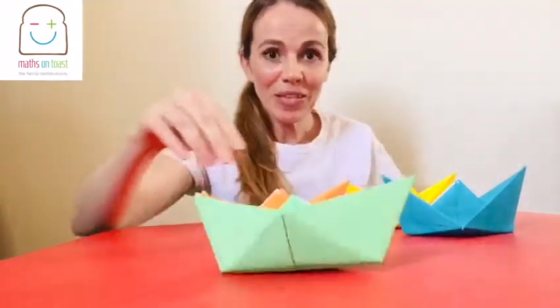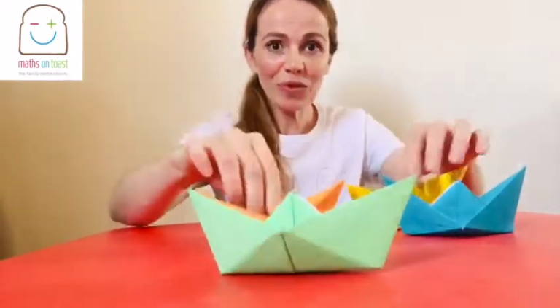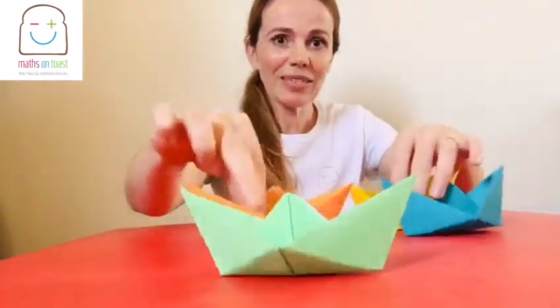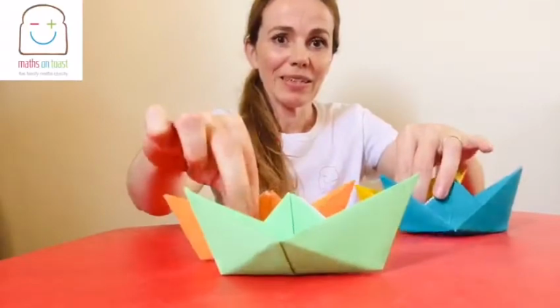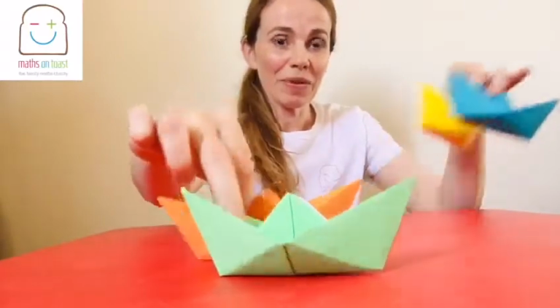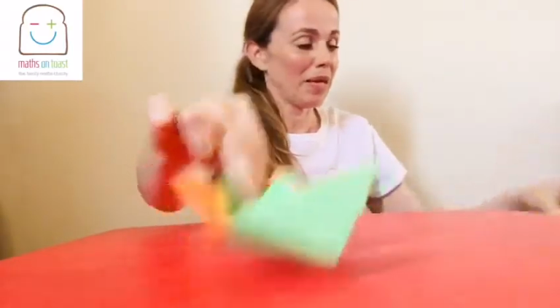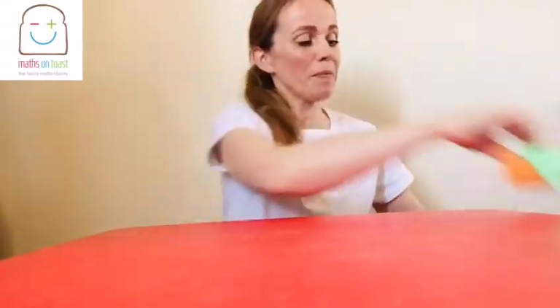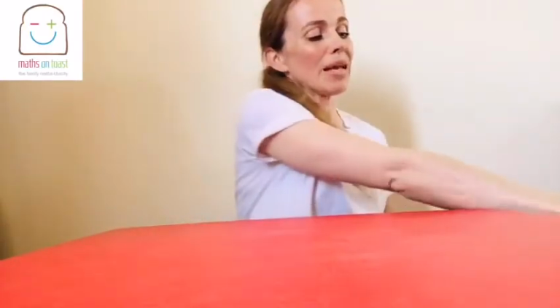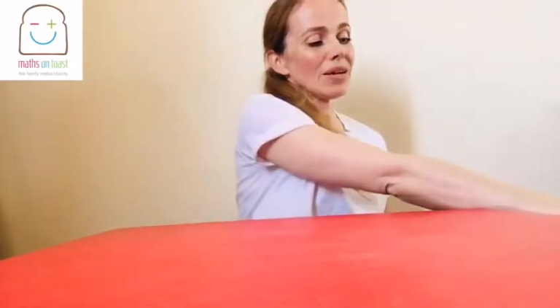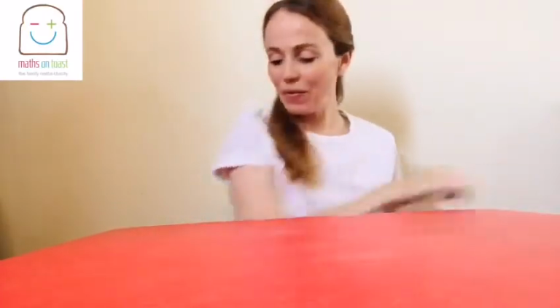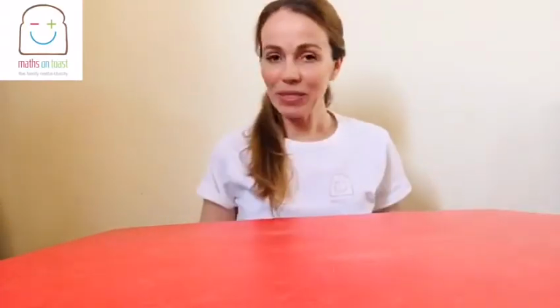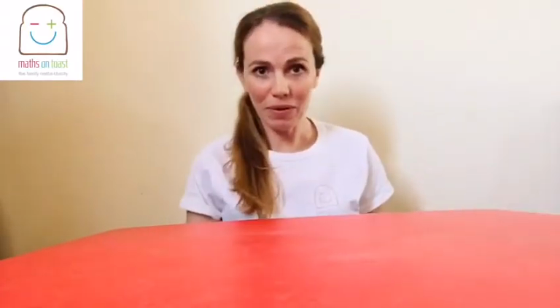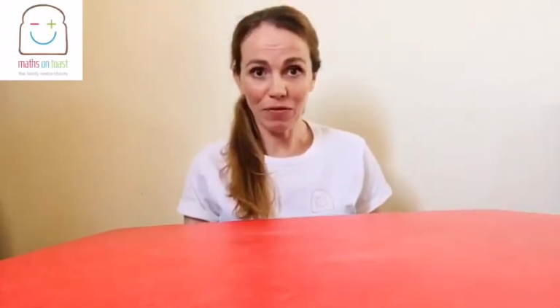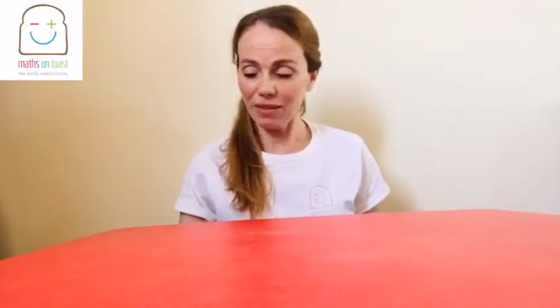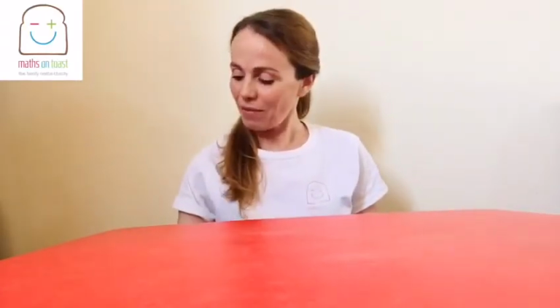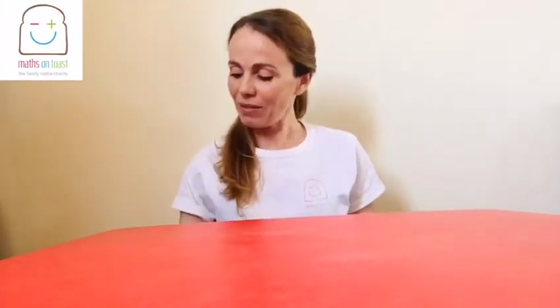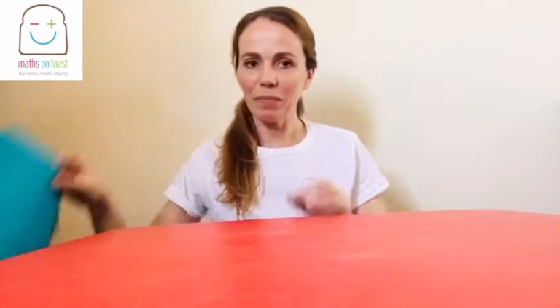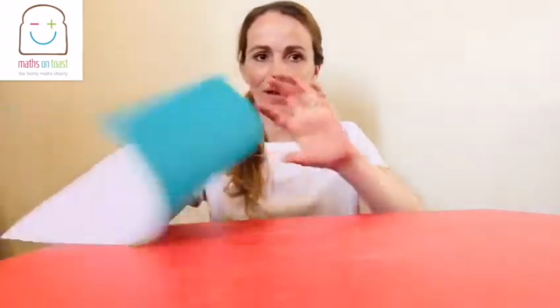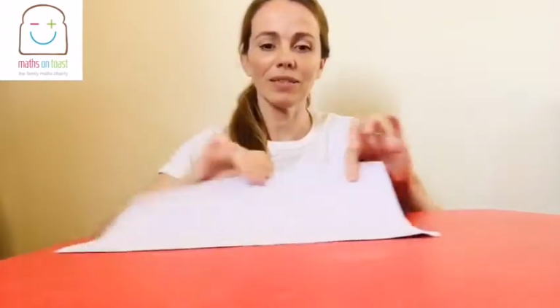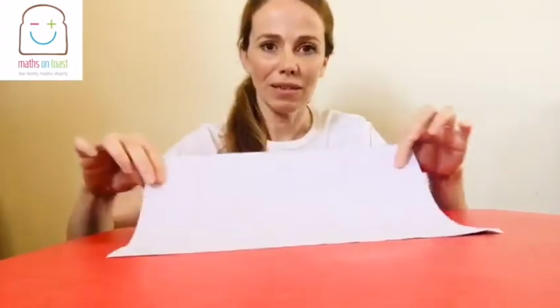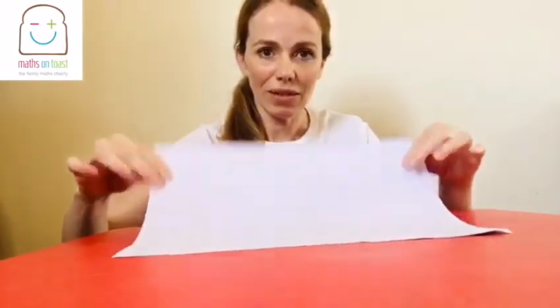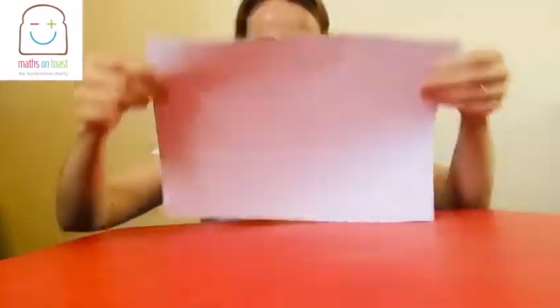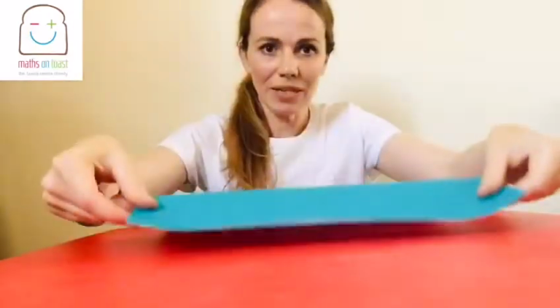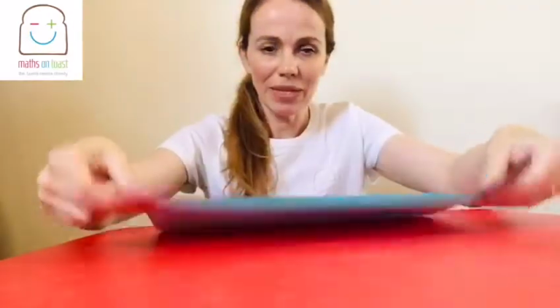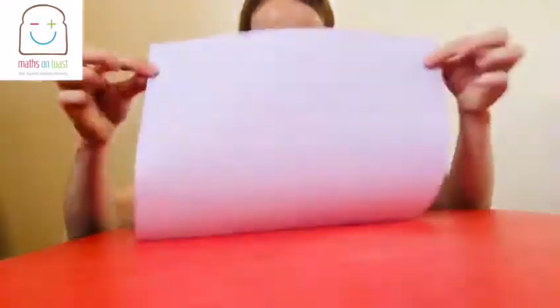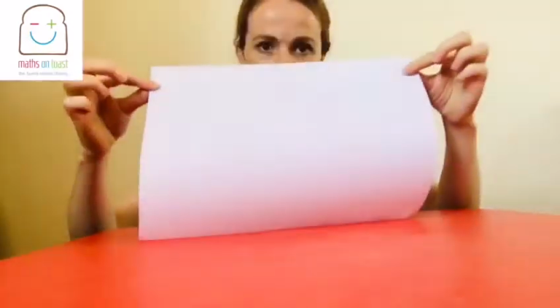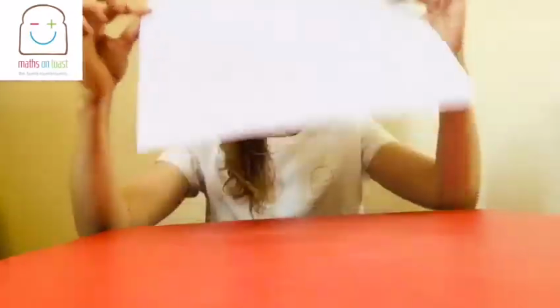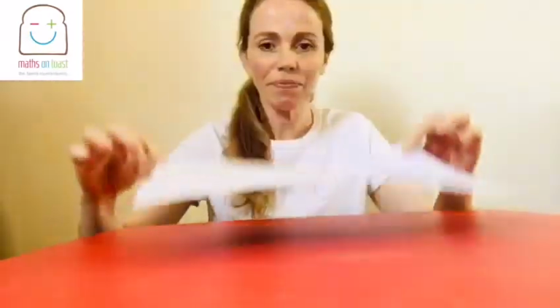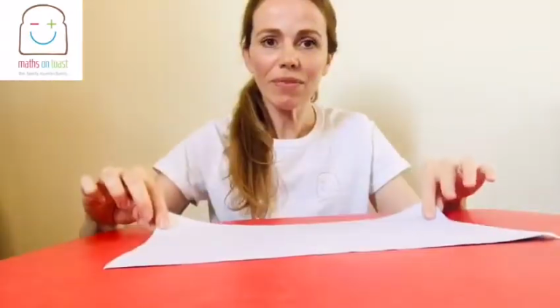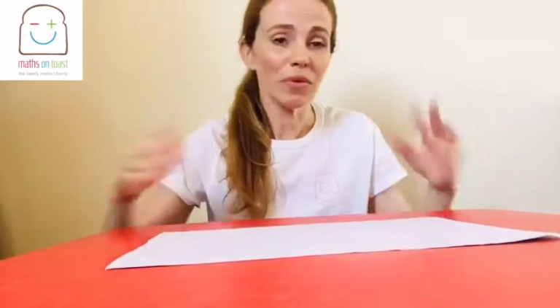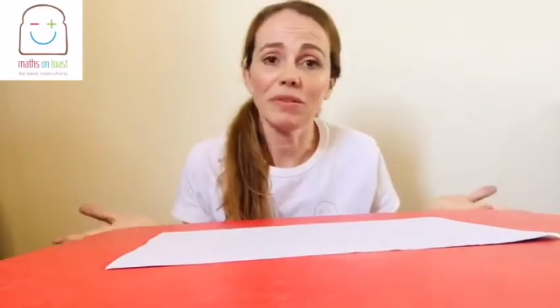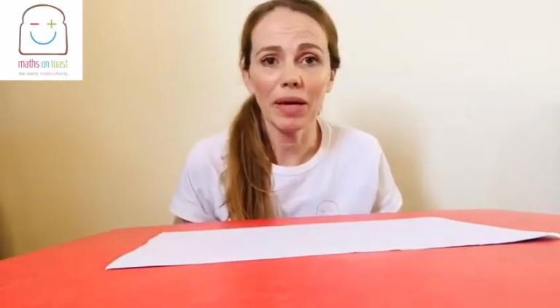So what you'll need is some paper. I found that the best paper for floating is the paper that has a colour on one side and it's just white on the other. But you can use any paper.